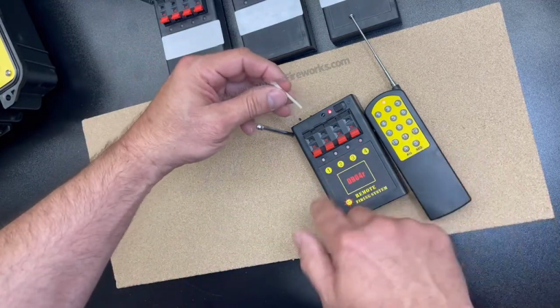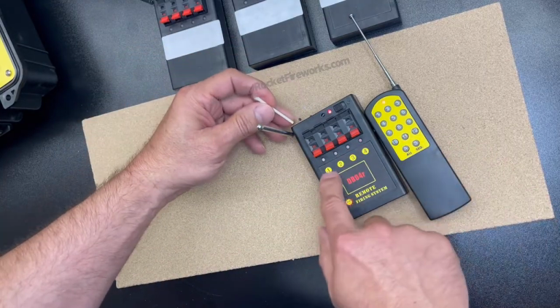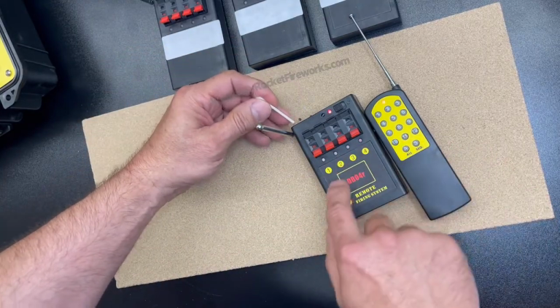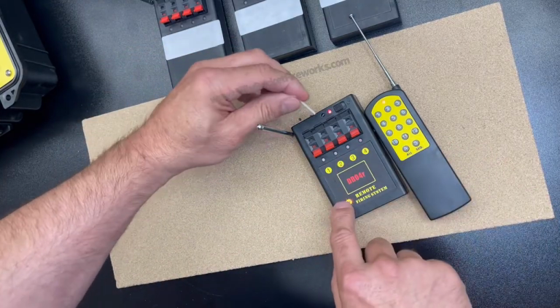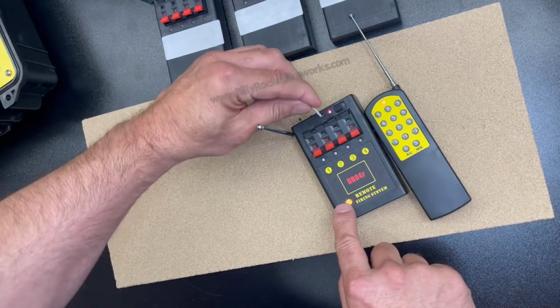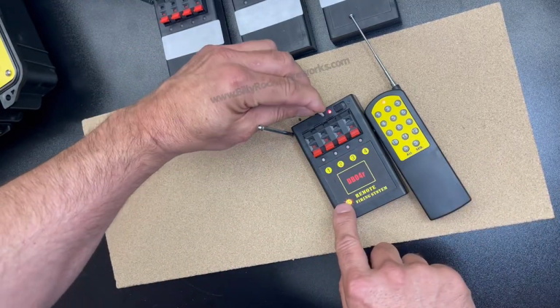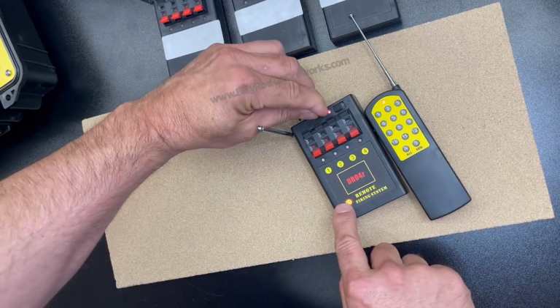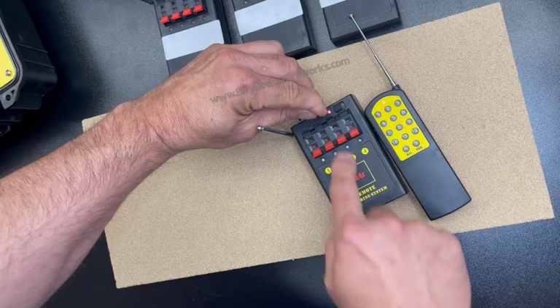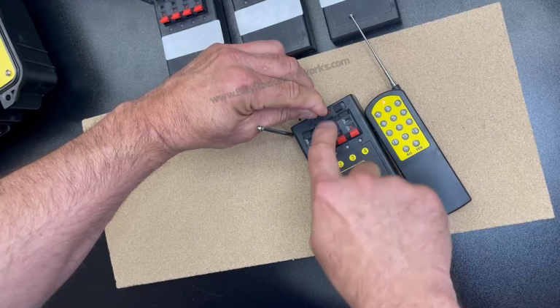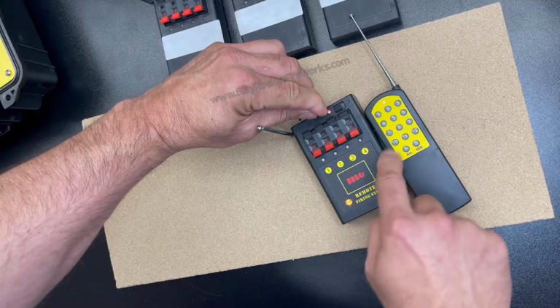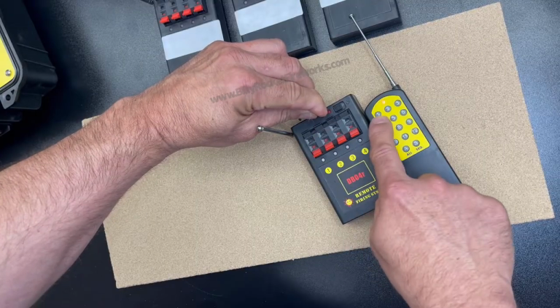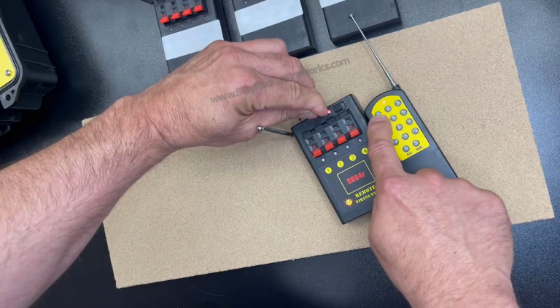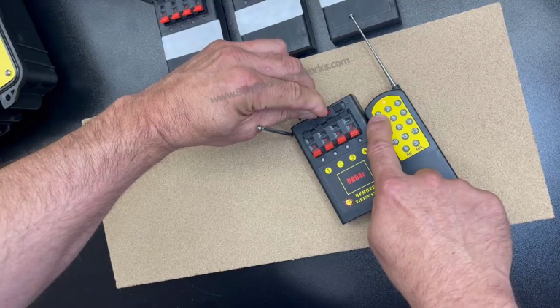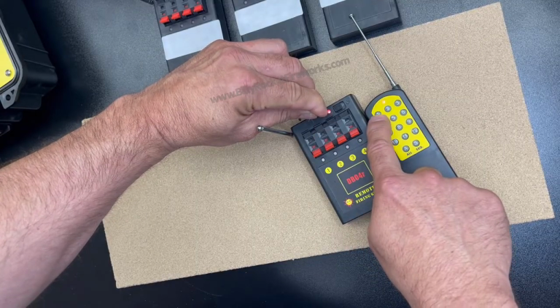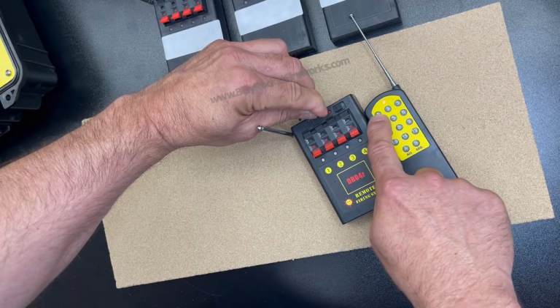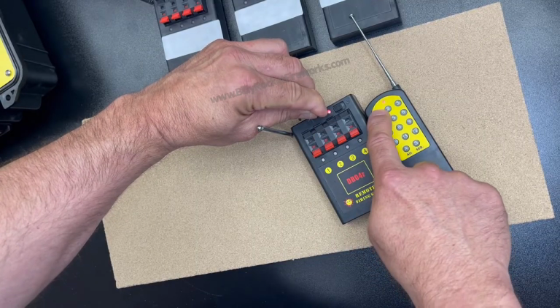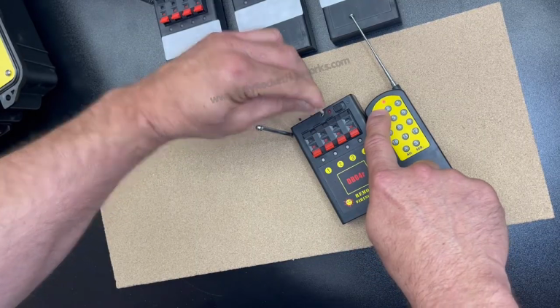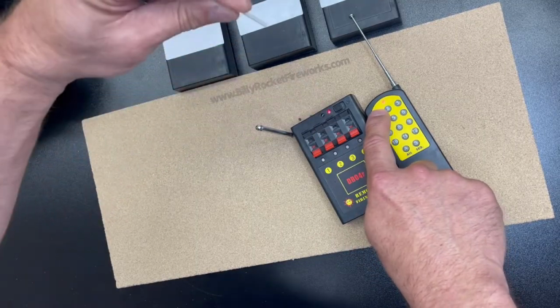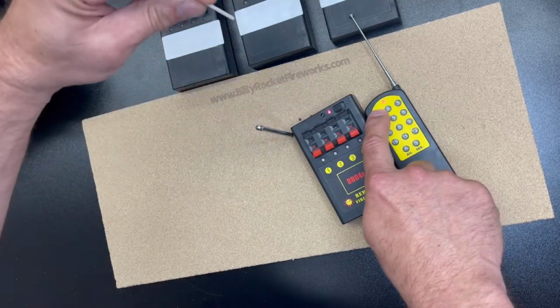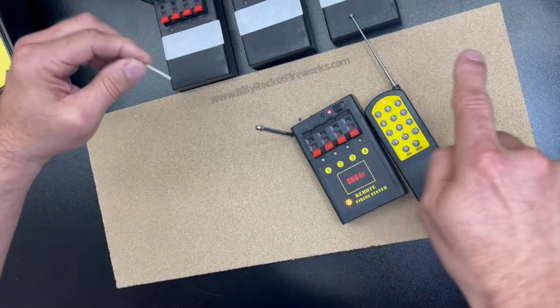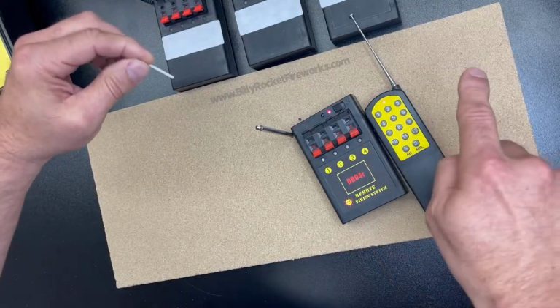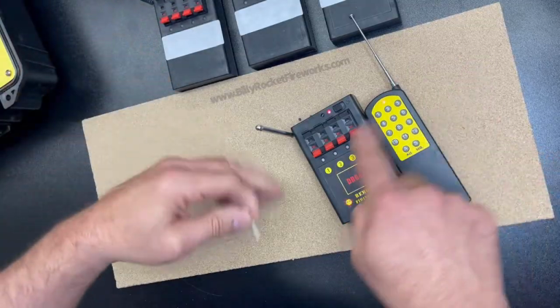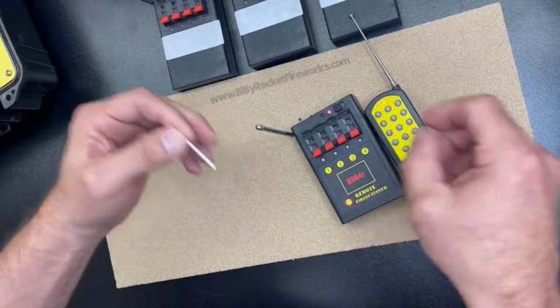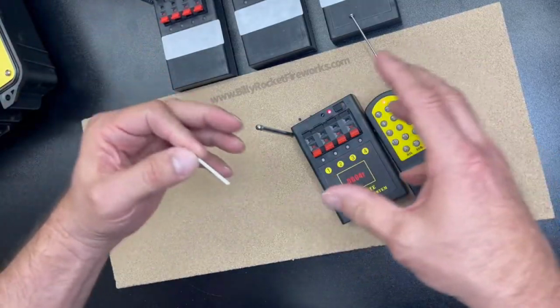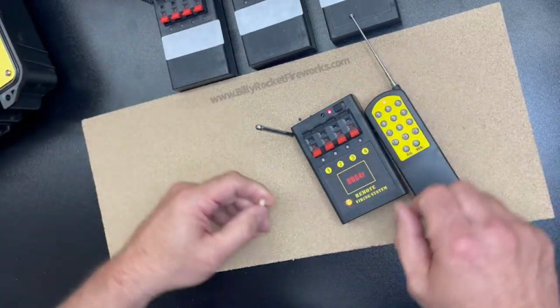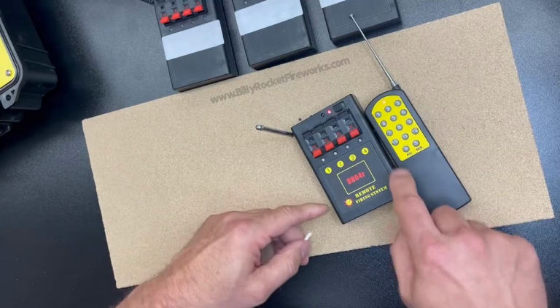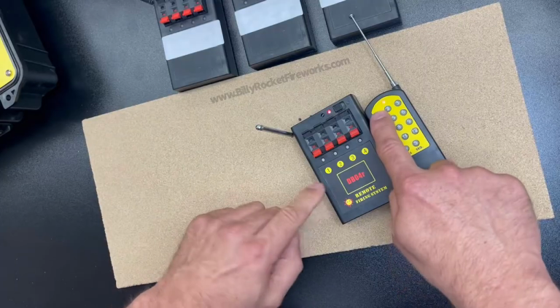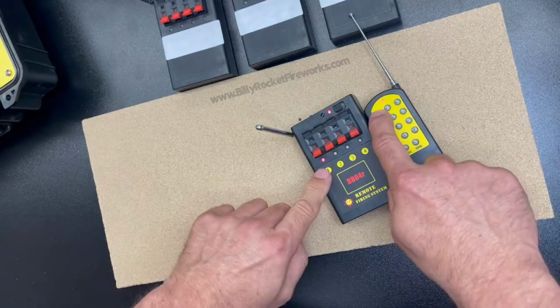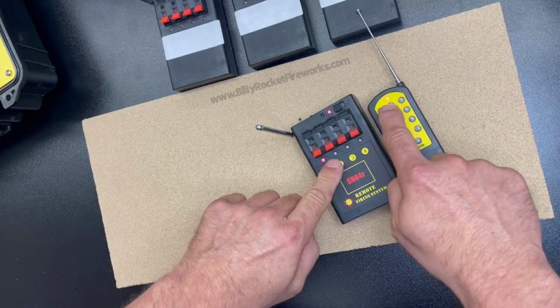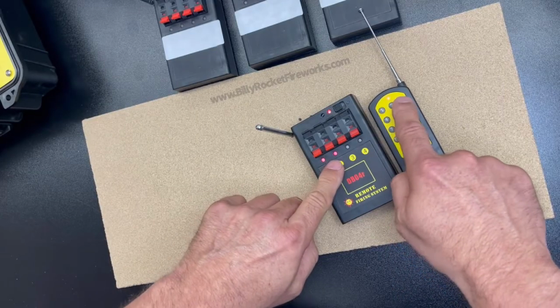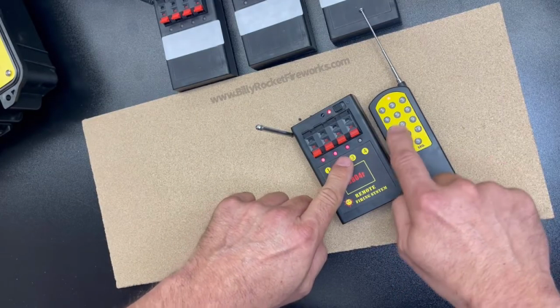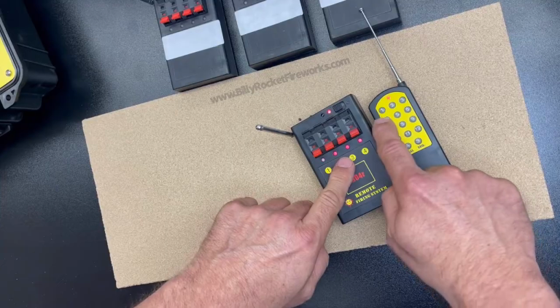Let's get it back to 1 through 4. Again, you push the top, it starts to flash, hit the number you want on the transmitter, release and release. The flash lets you know they've been paired up, and now we're back to 1, 2, 3, and 4.